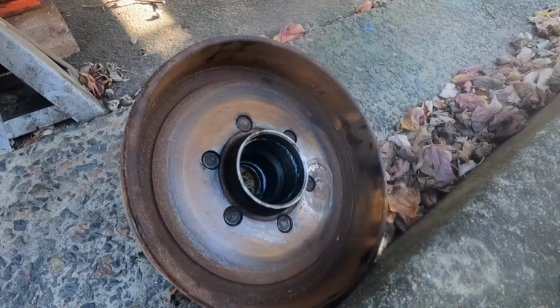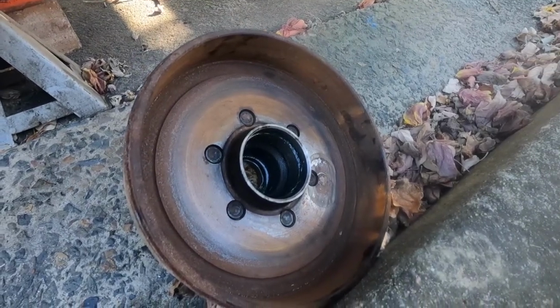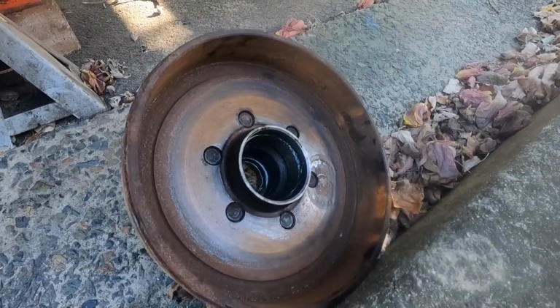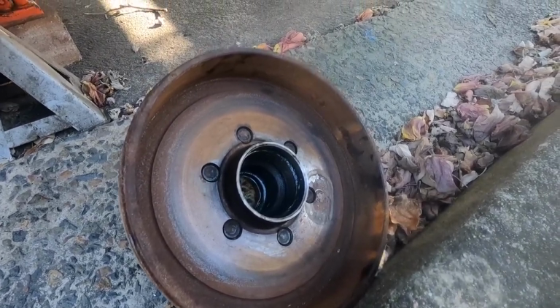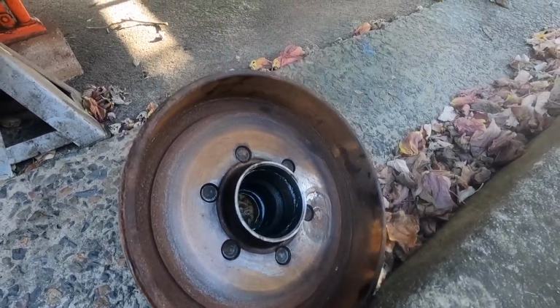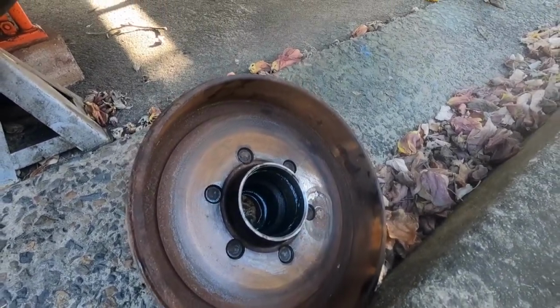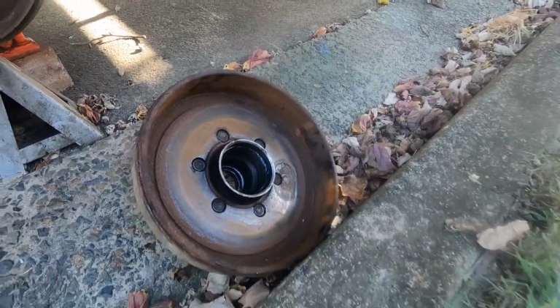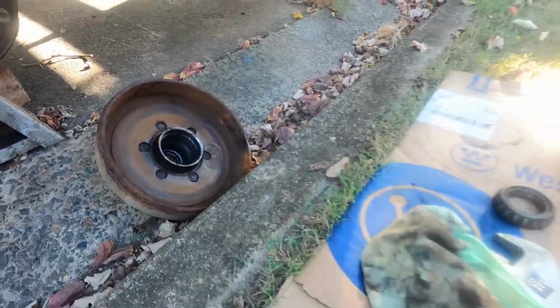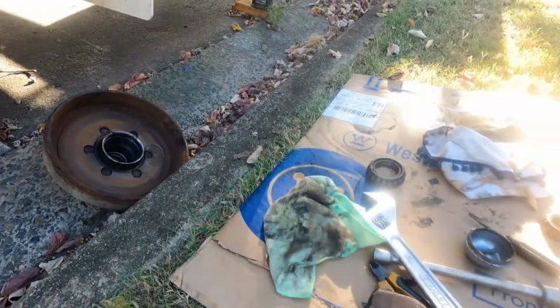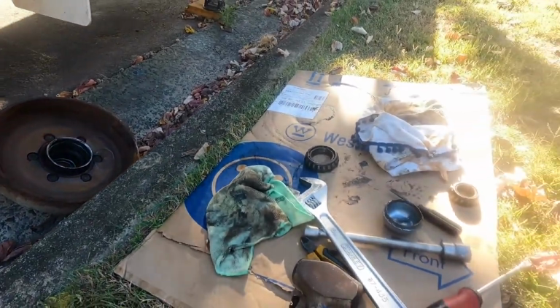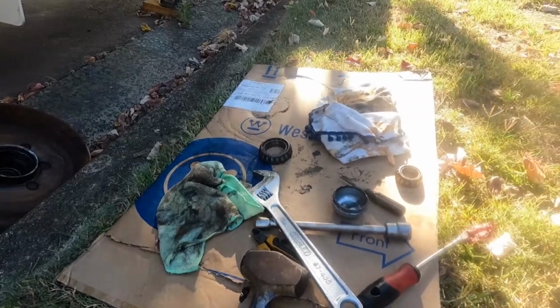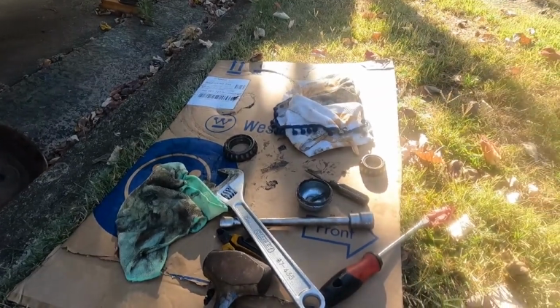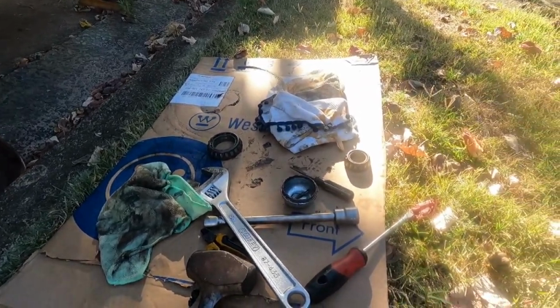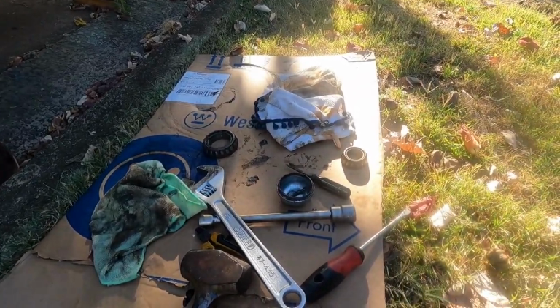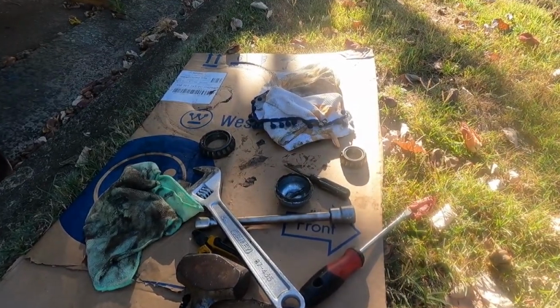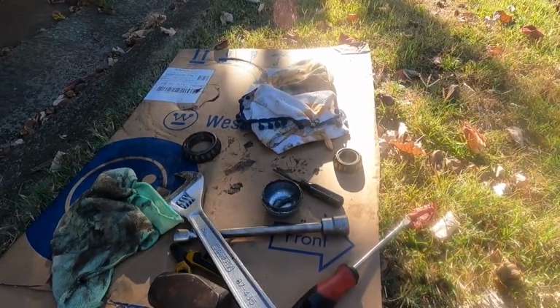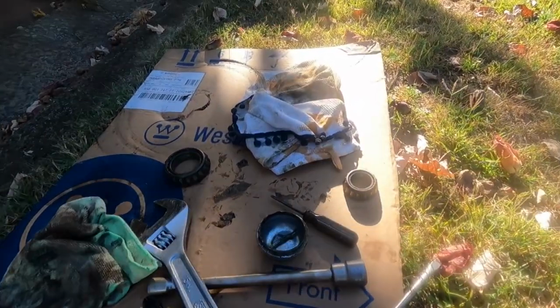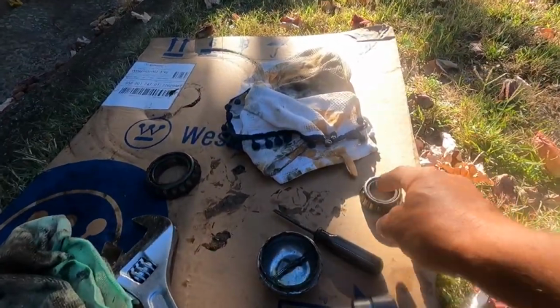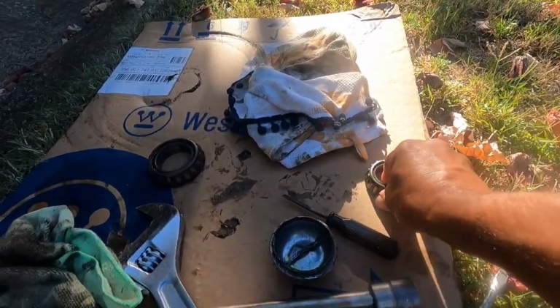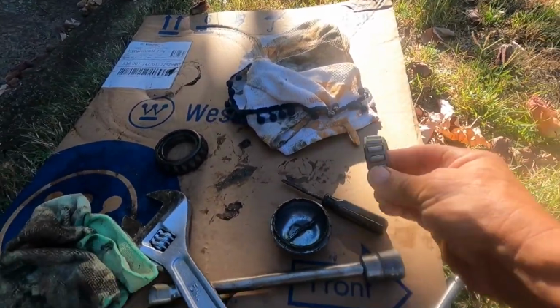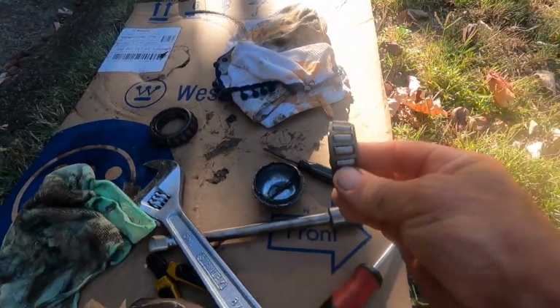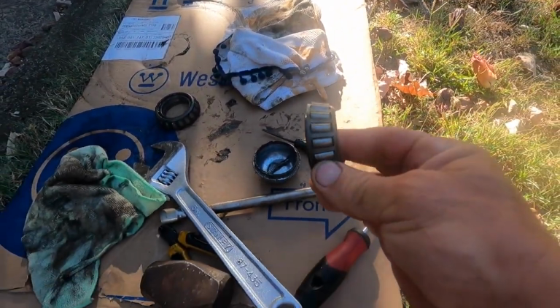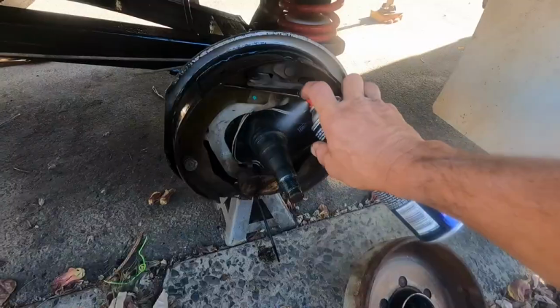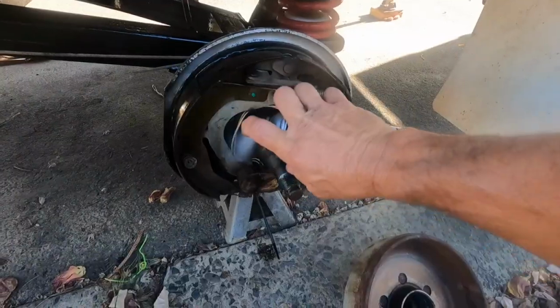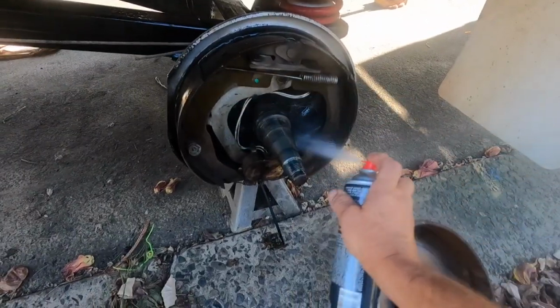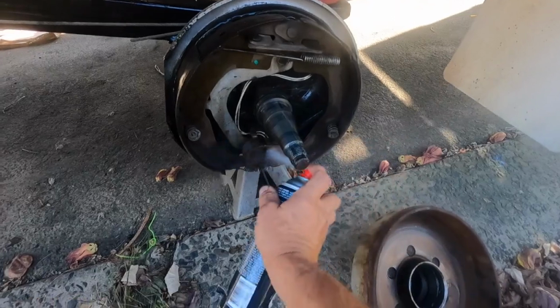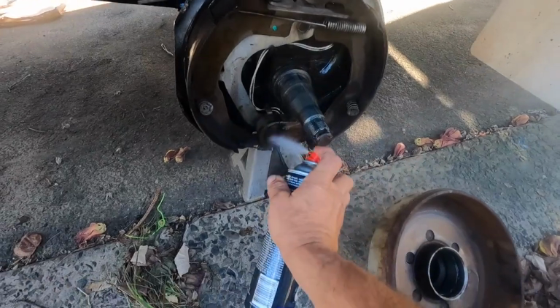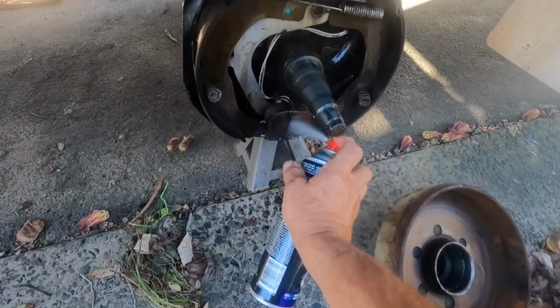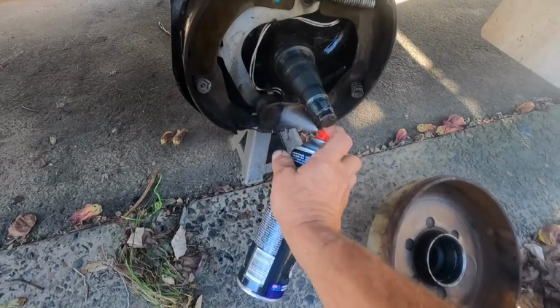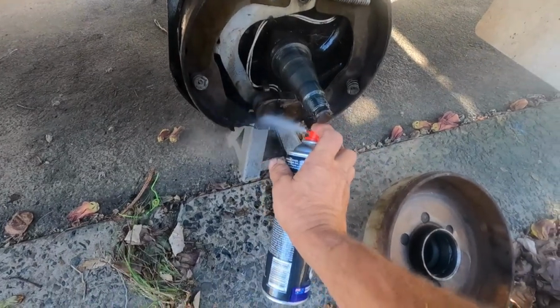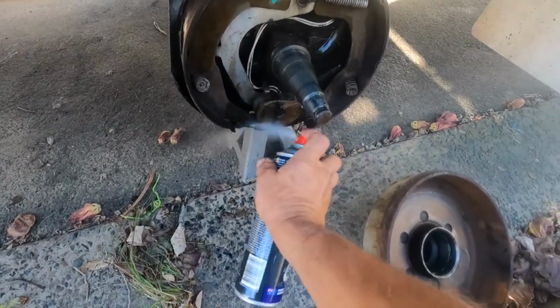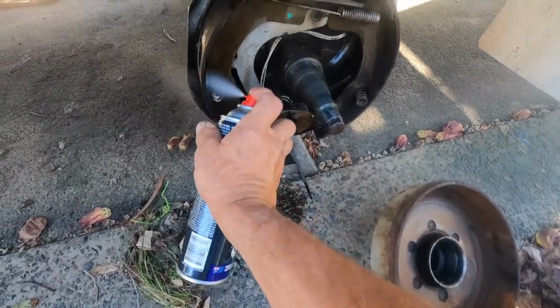So the yearly inspection — we take the drums off, we'll get all the bearings out, and we'll wash it all in the Penrite P26 brake and parts cleaner and assess these bearings.